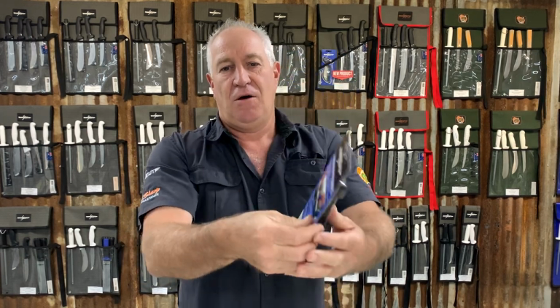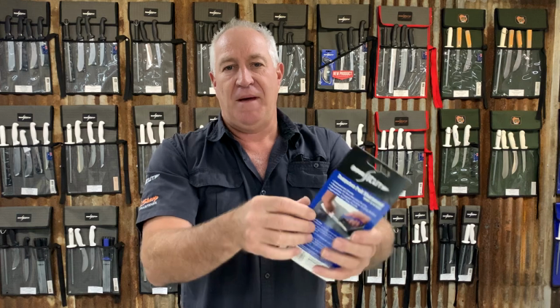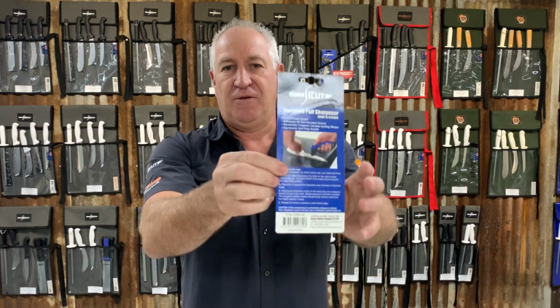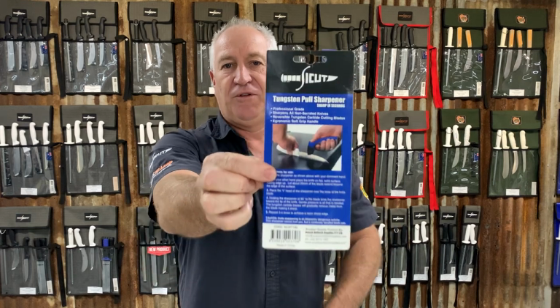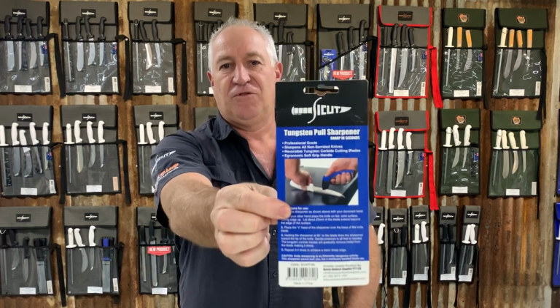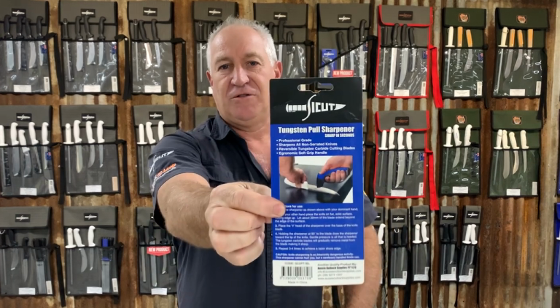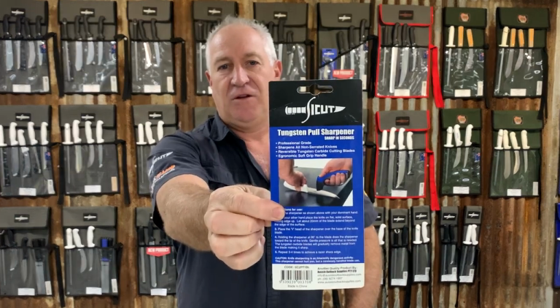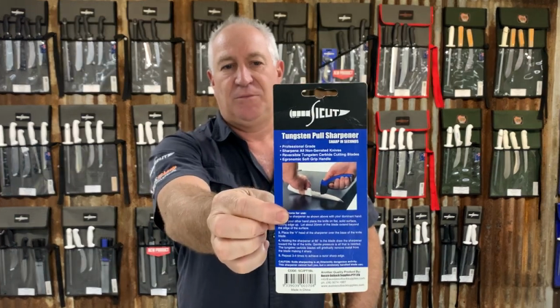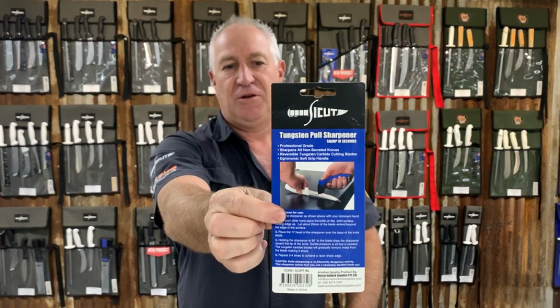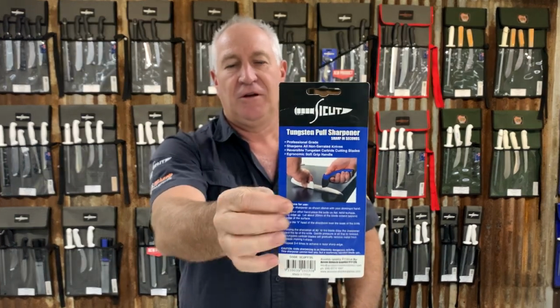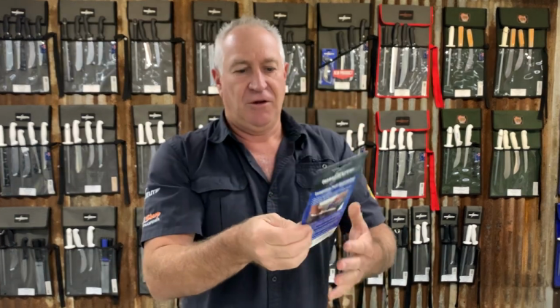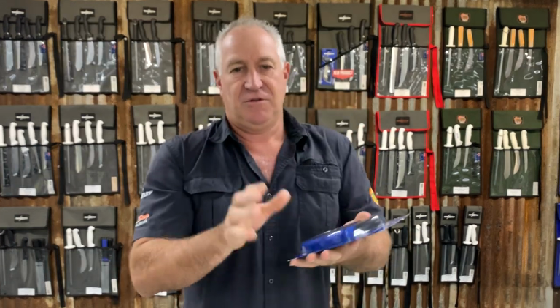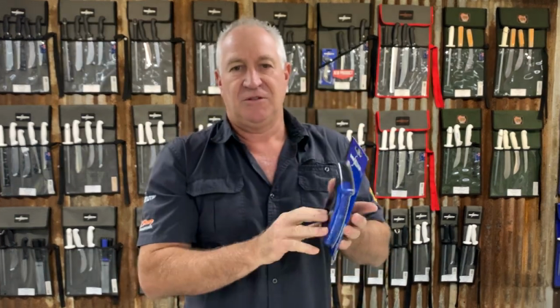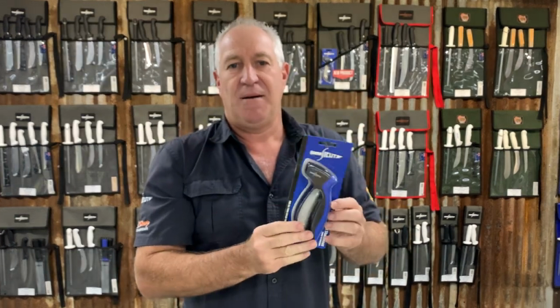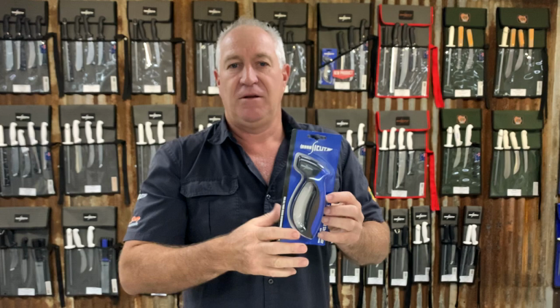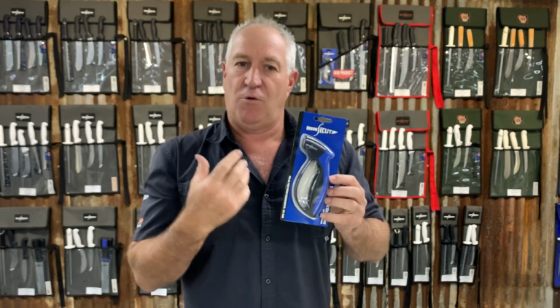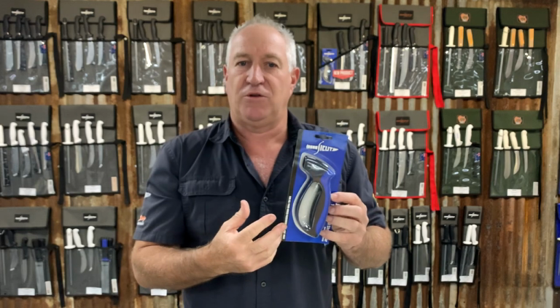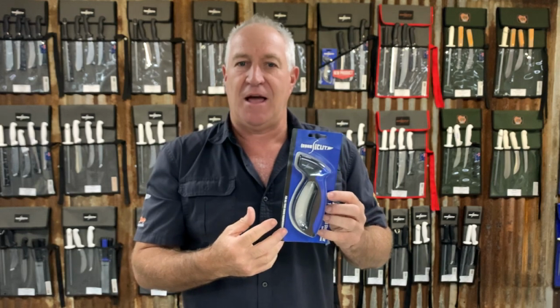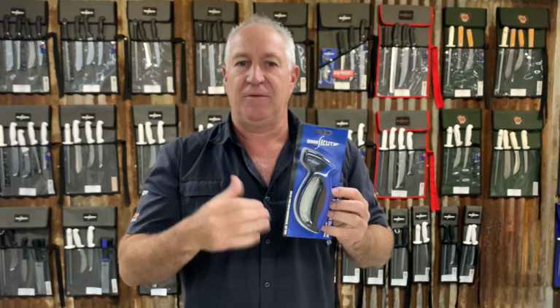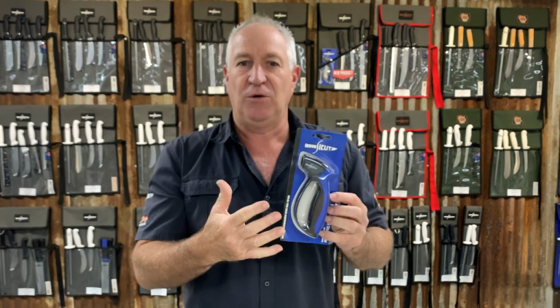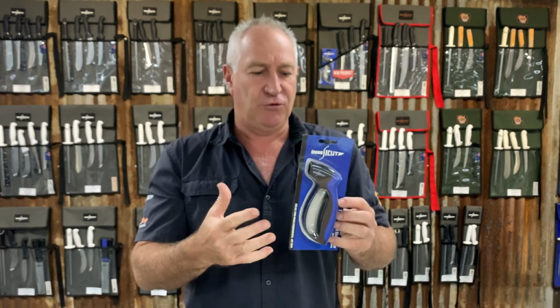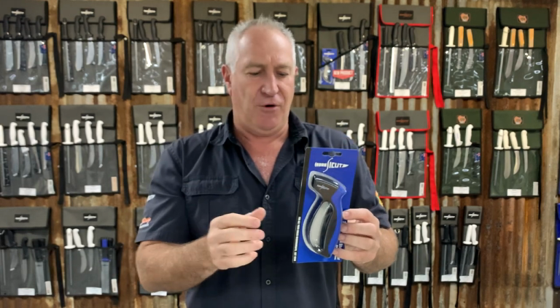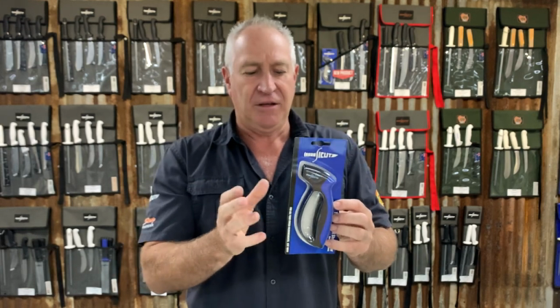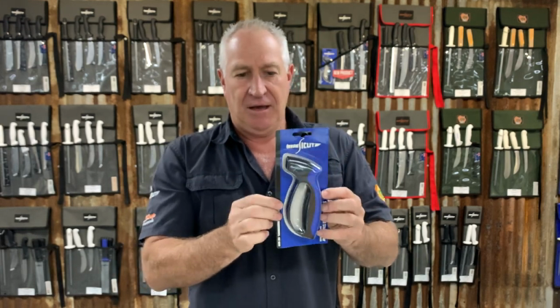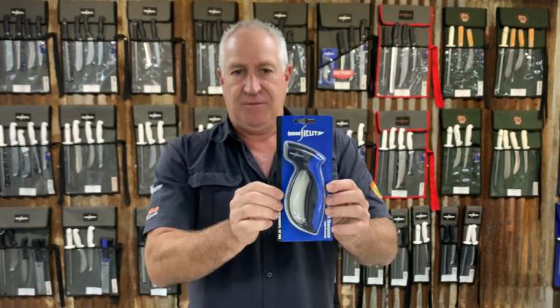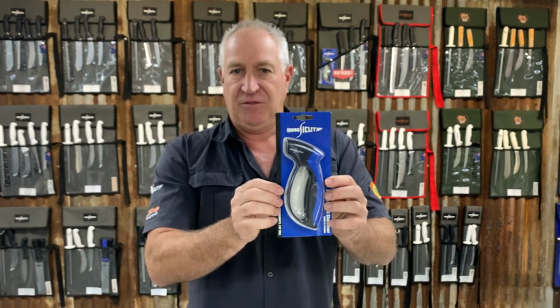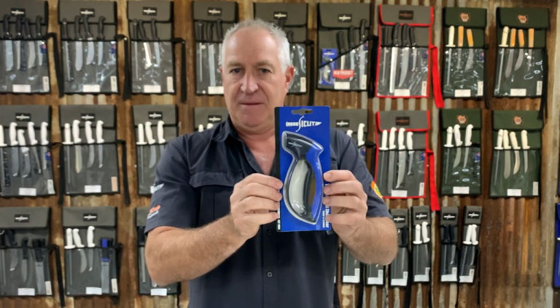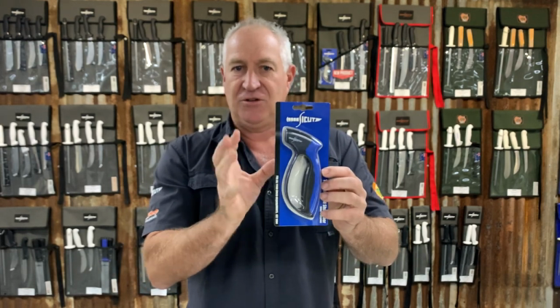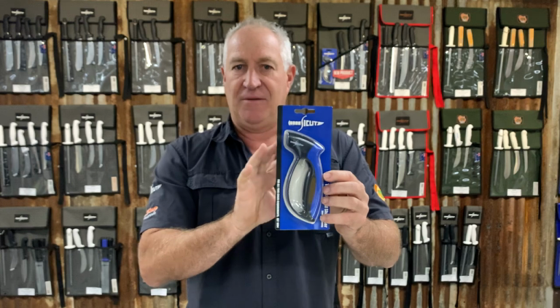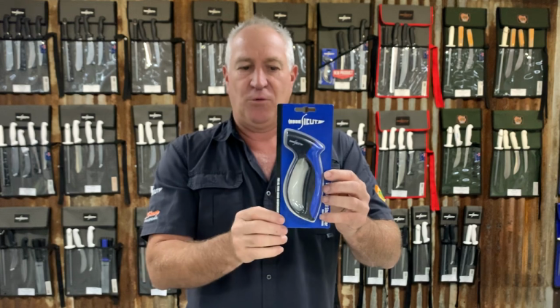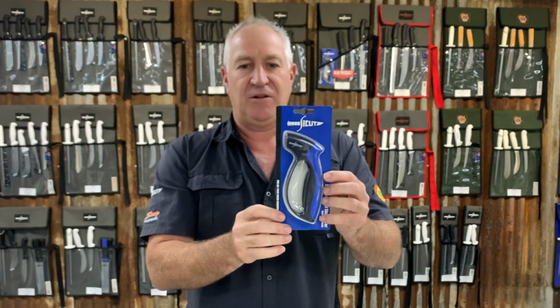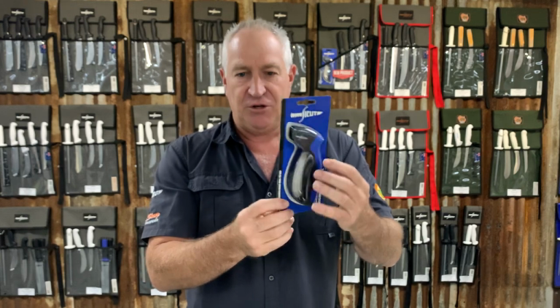On the back we've got a full set of instructions of how to use the unit. It's a tungsten carbide, quick sharpener, single angle type product. Neatly packaged, so you'll be able to find them quite easily on the shelf.